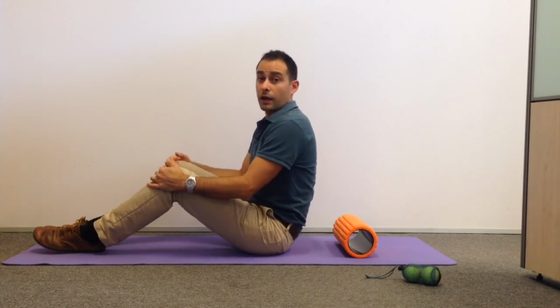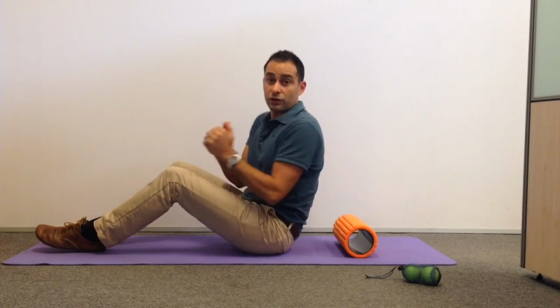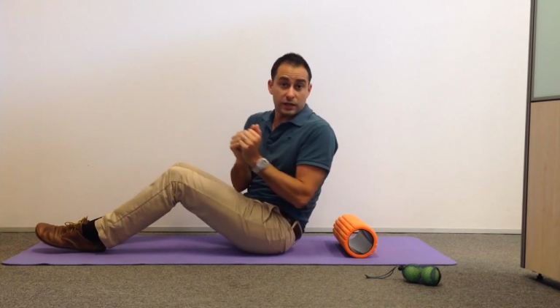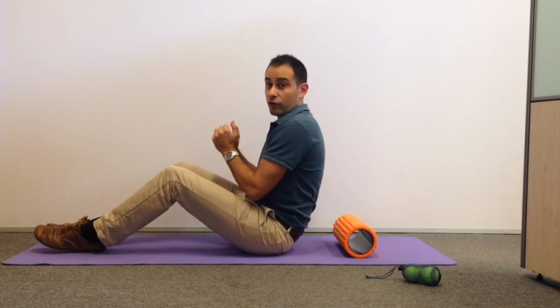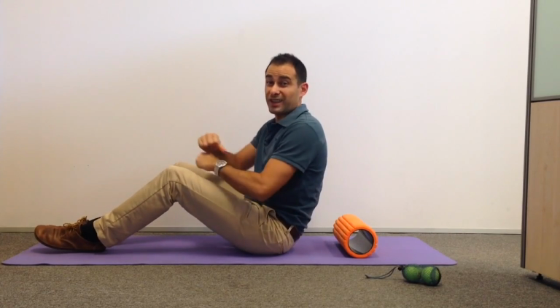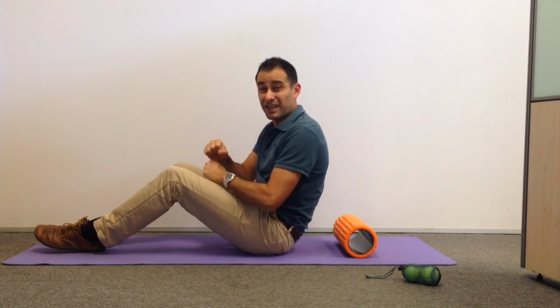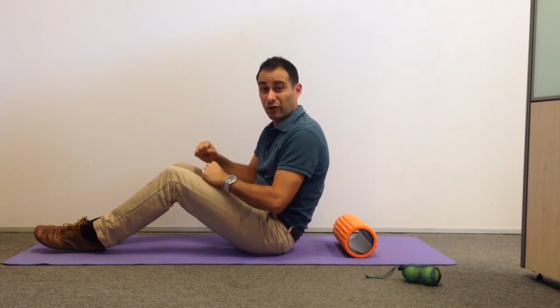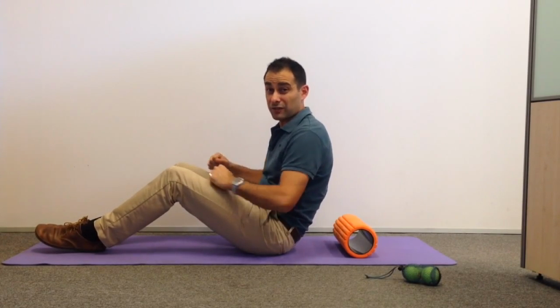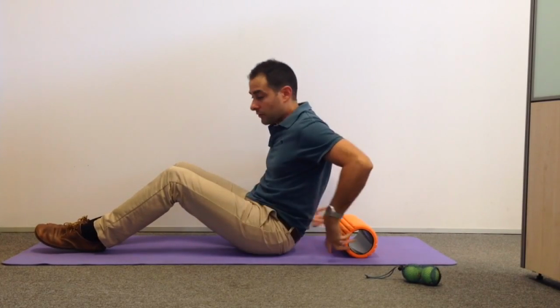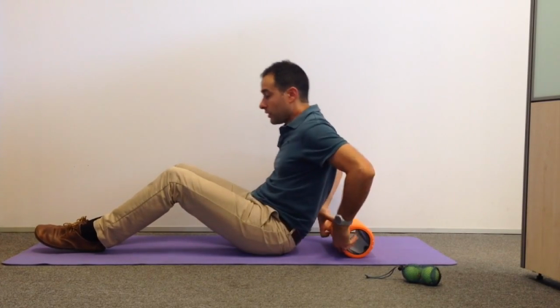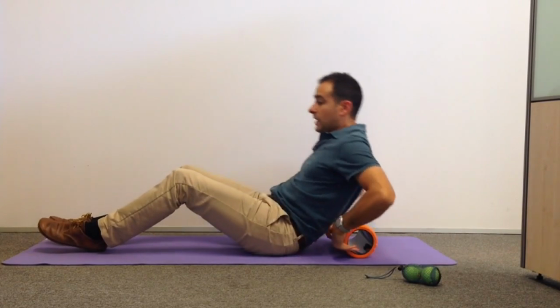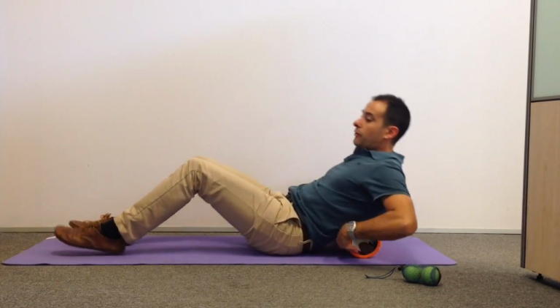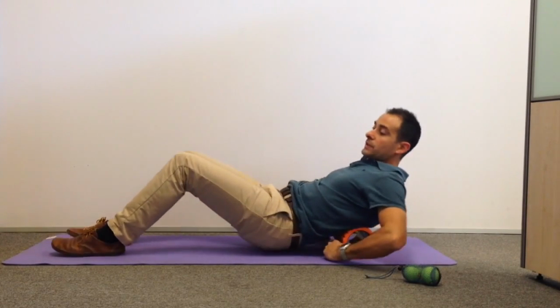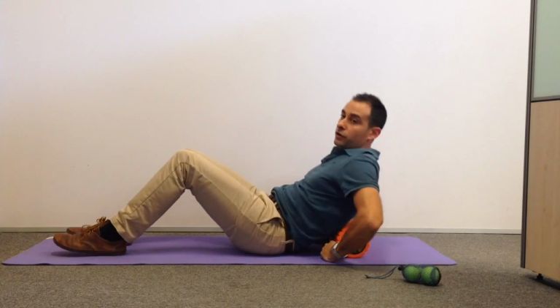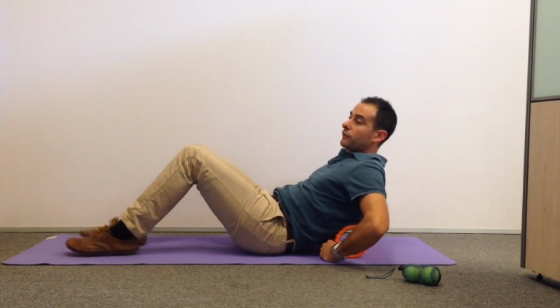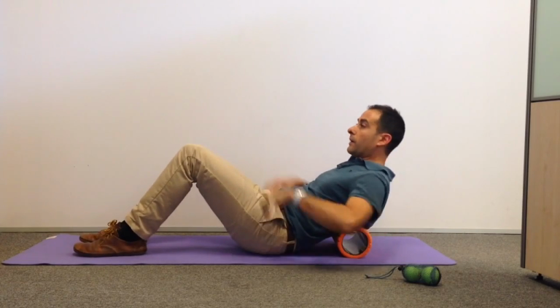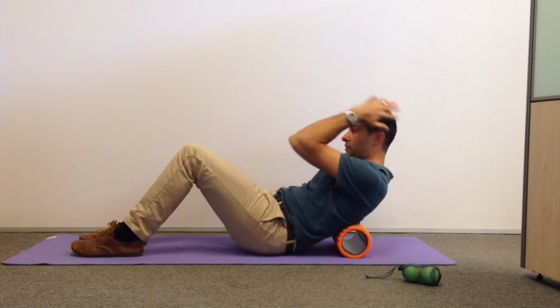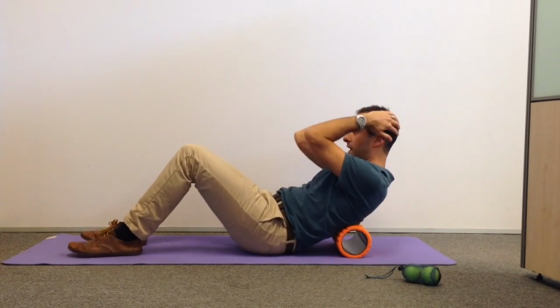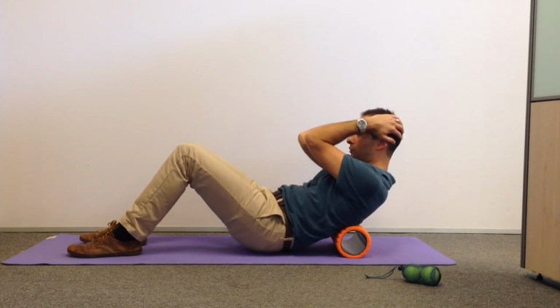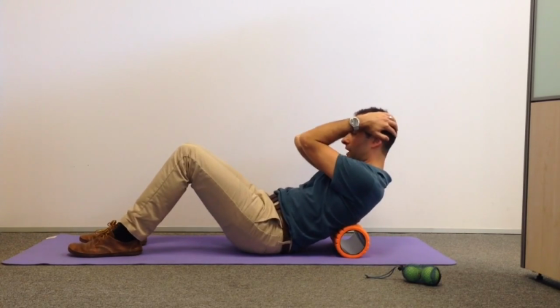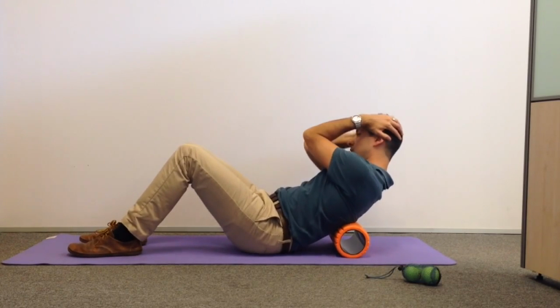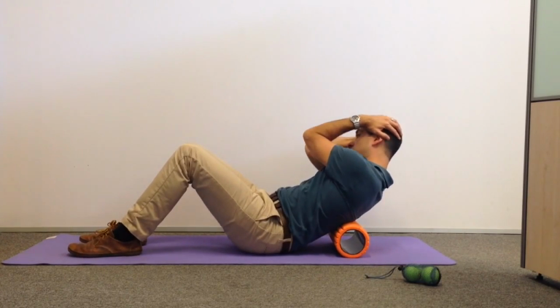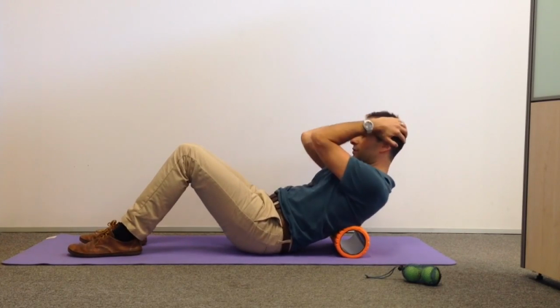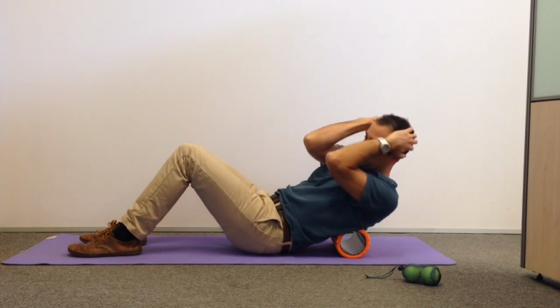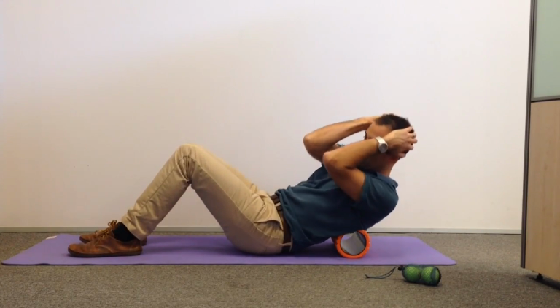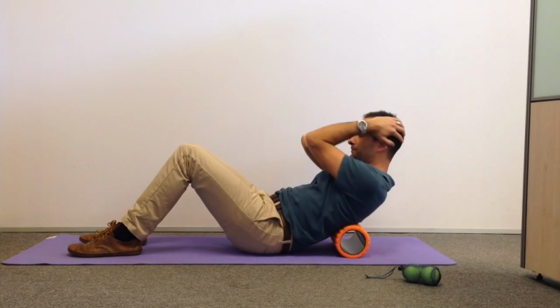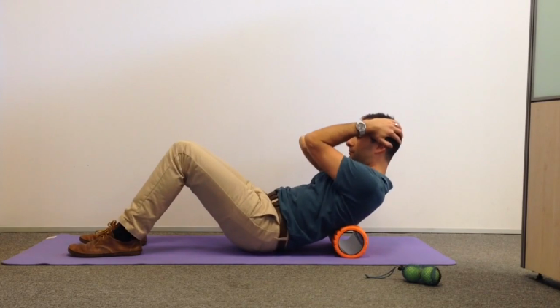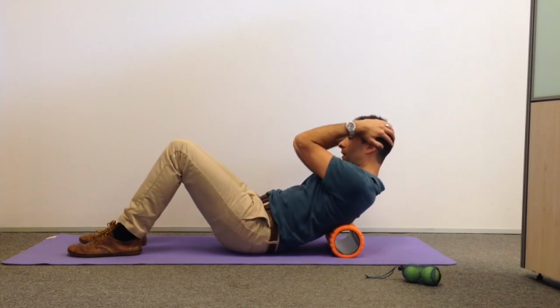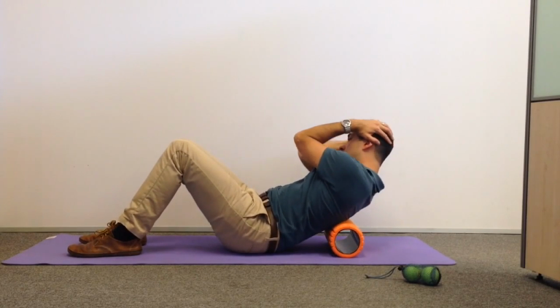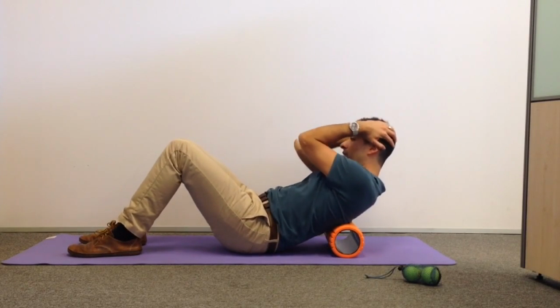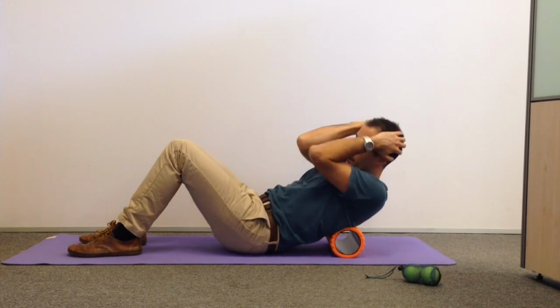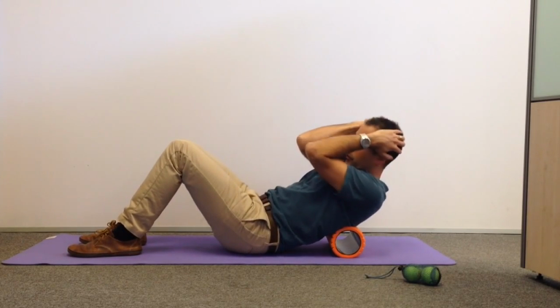Now we're also going to take care of some rotation, and that really gets rid of a lot of stiffness as well. Same scenario, same location for the roller — support the head, hands almost together, and we're just going to do gentle side to side motion, moving up and down the spine.